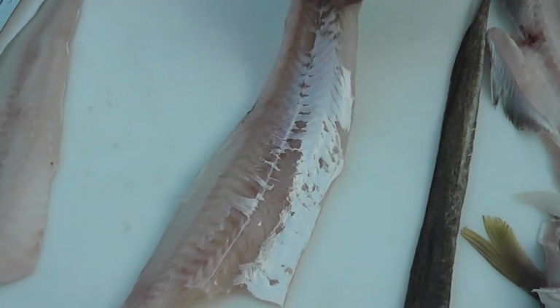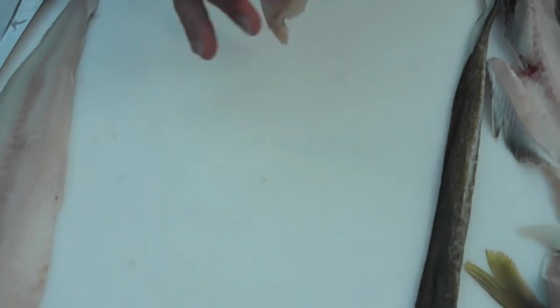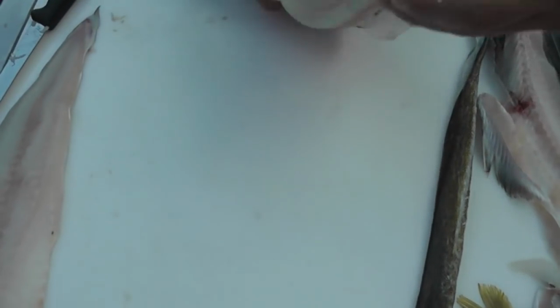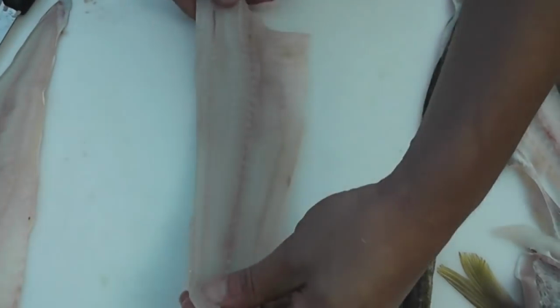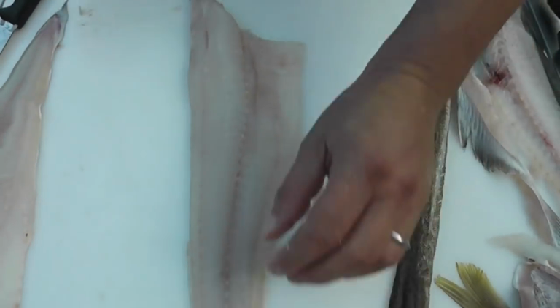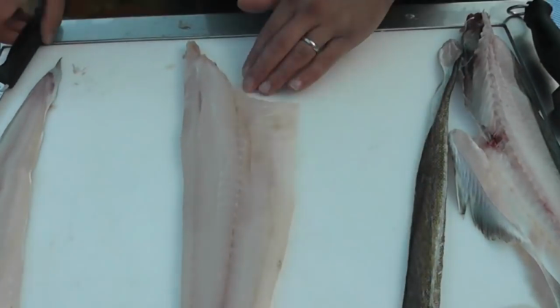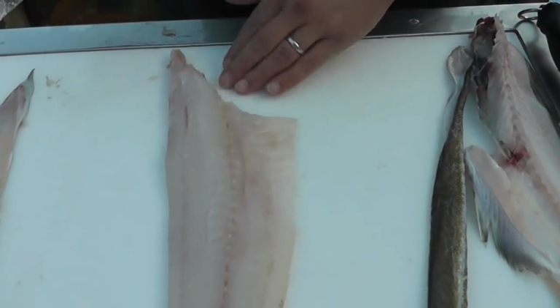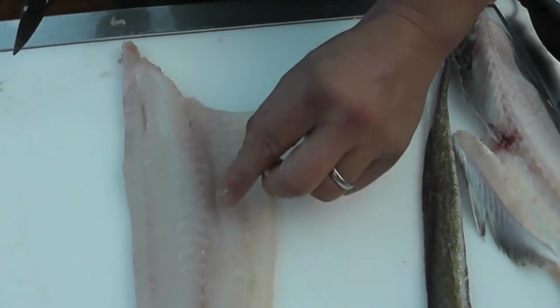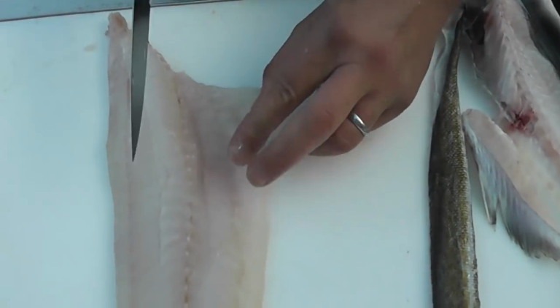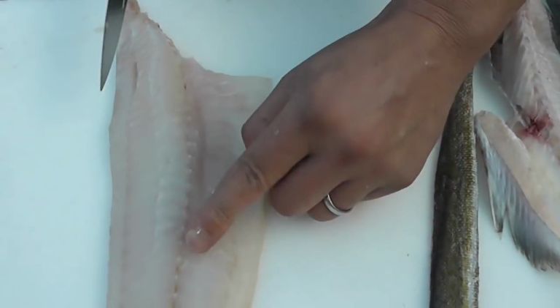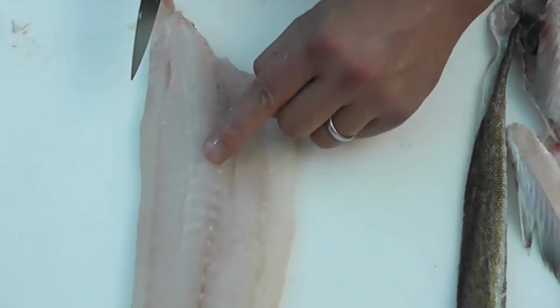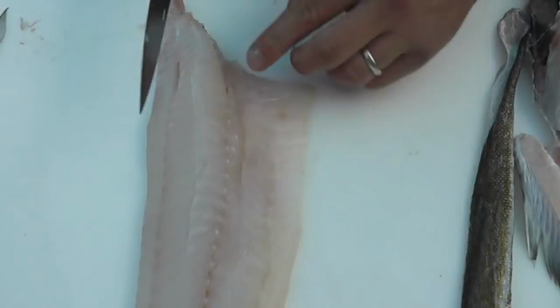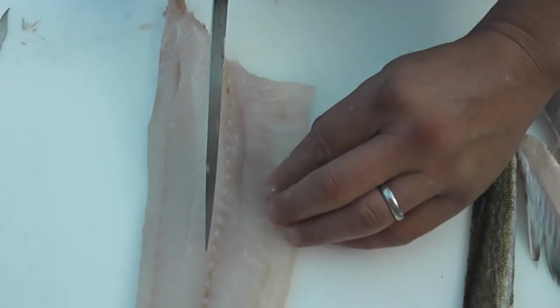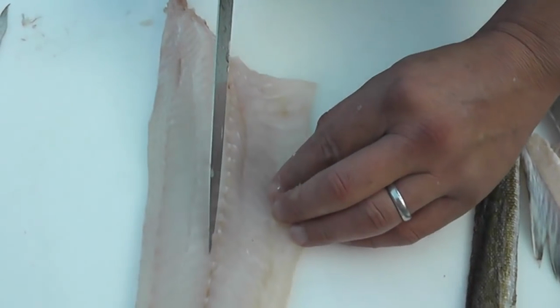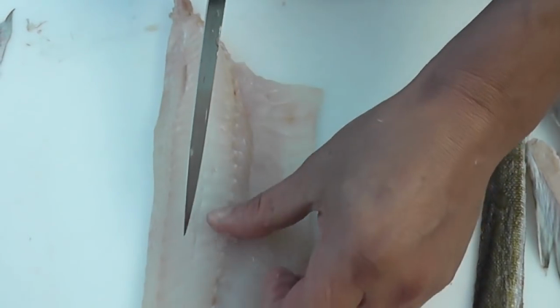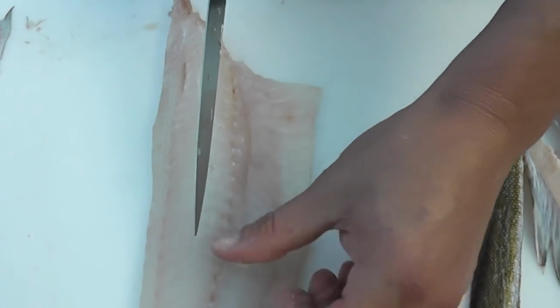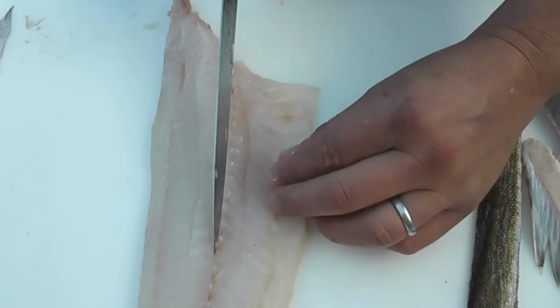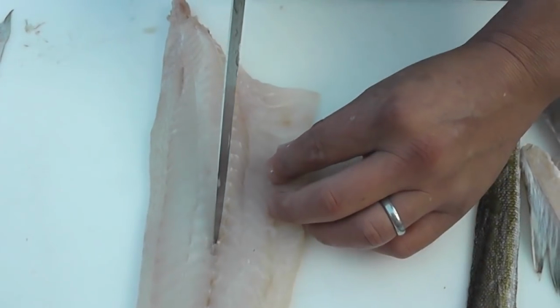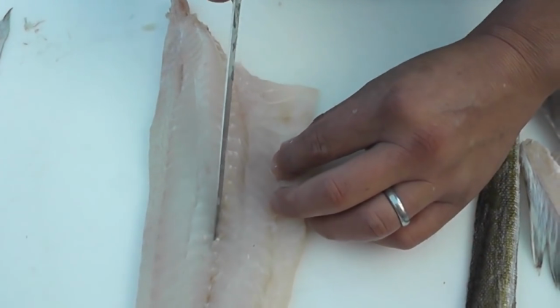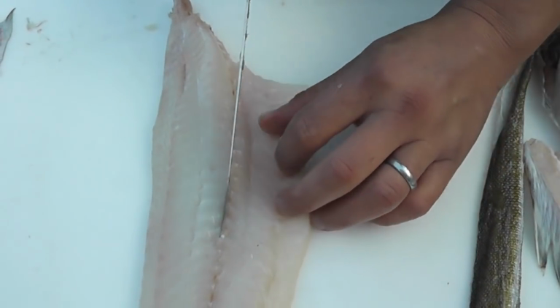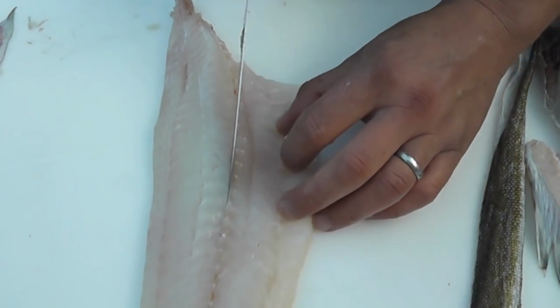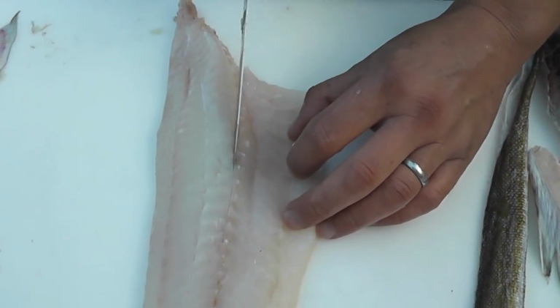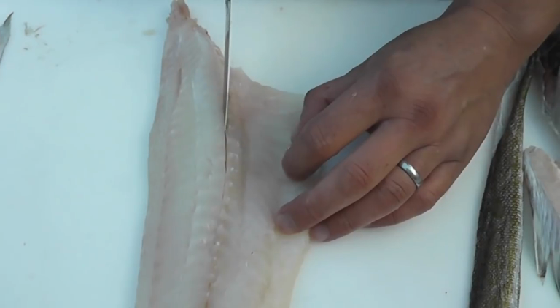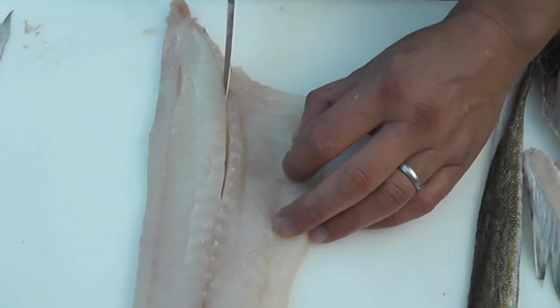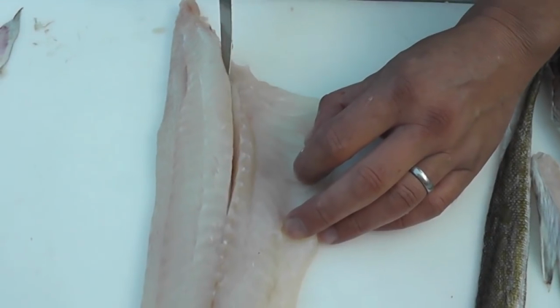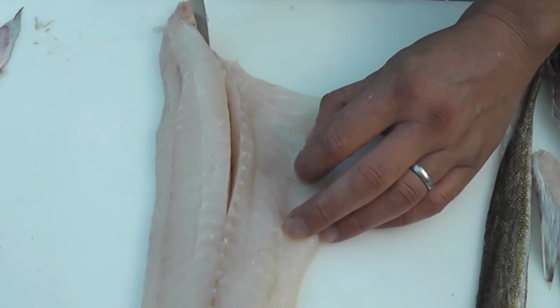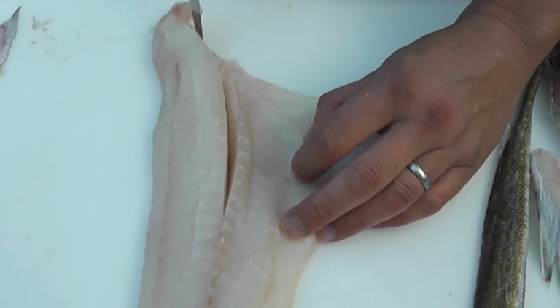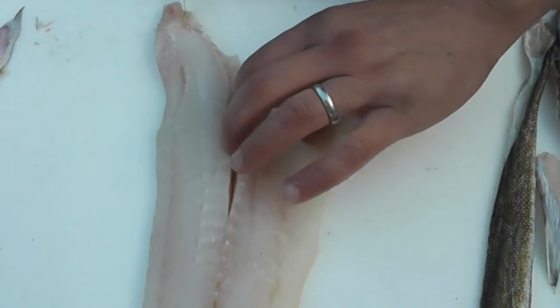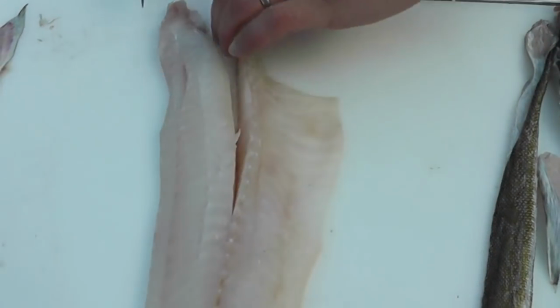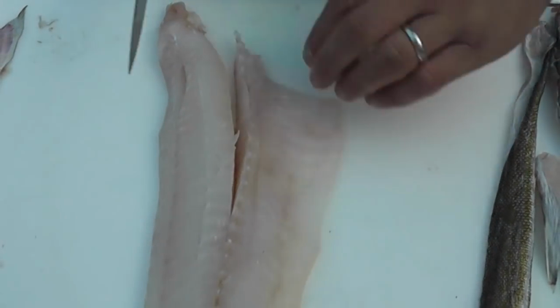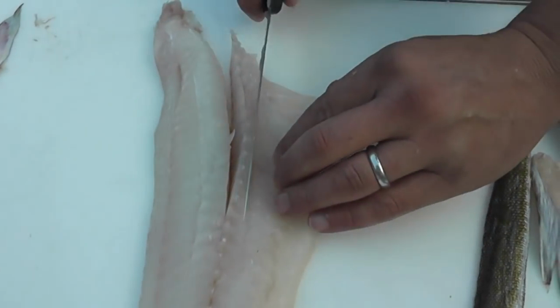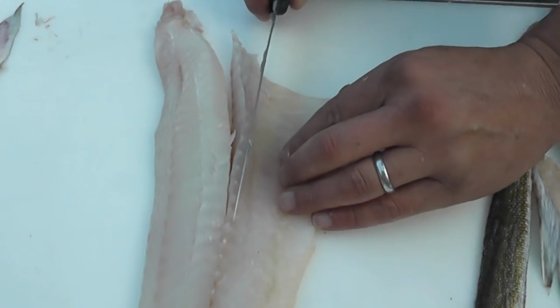I'm also now going to show you how to remove the bones, which we call V-boning. The bones run along the lateral line. Find the last bone, insert the tip of your blade into the fillet, slightly angle your knife, and then draw your knife along the line of bones.